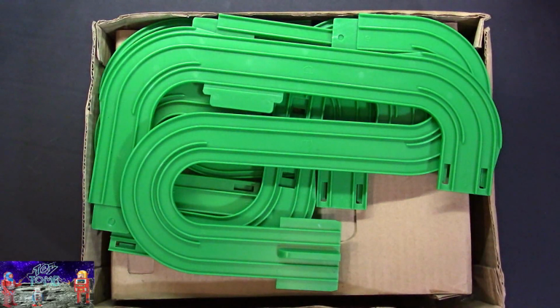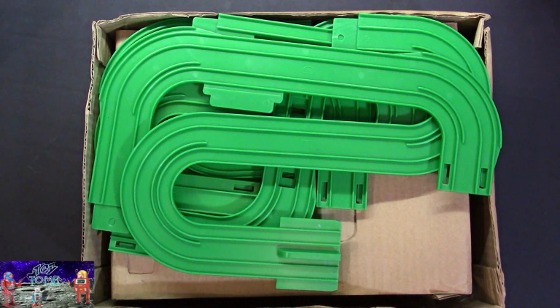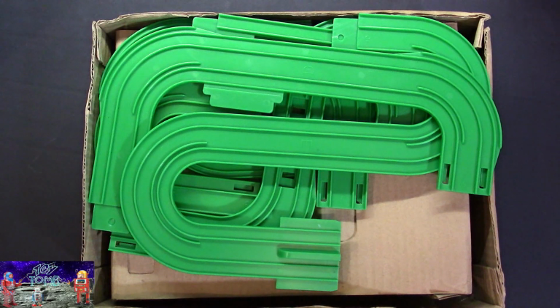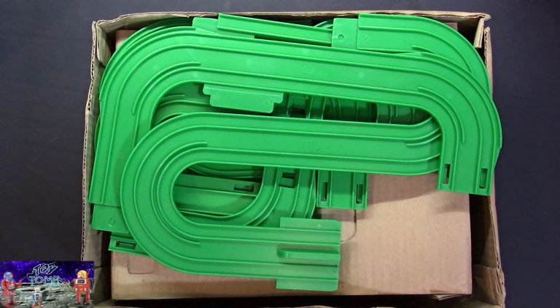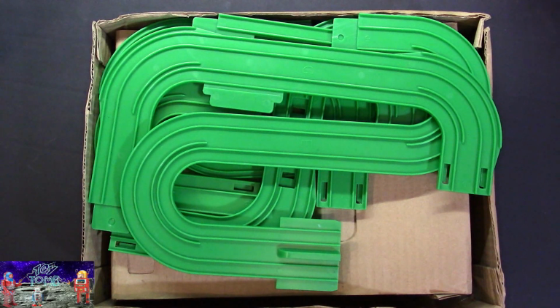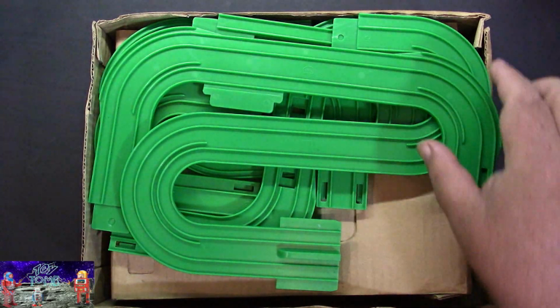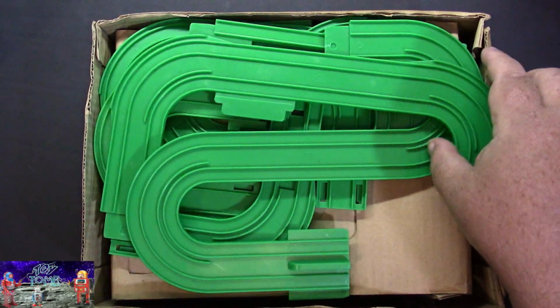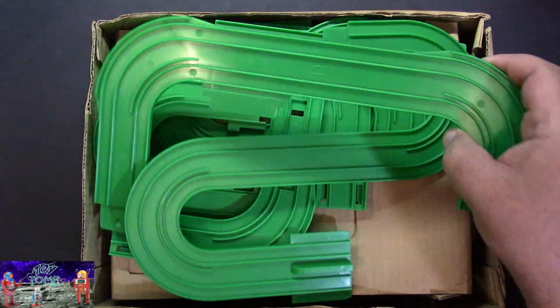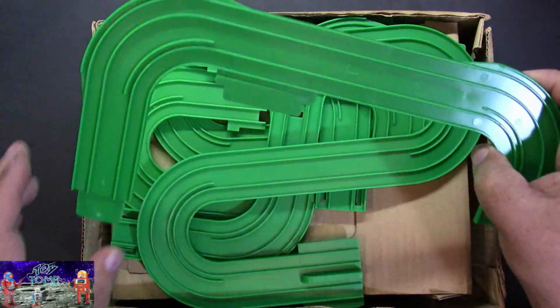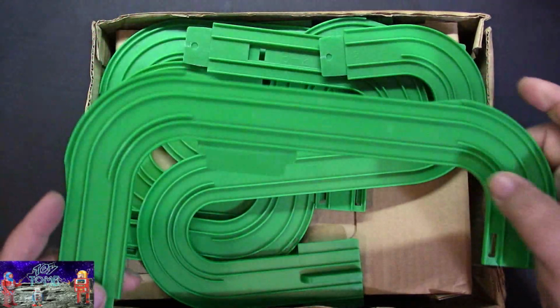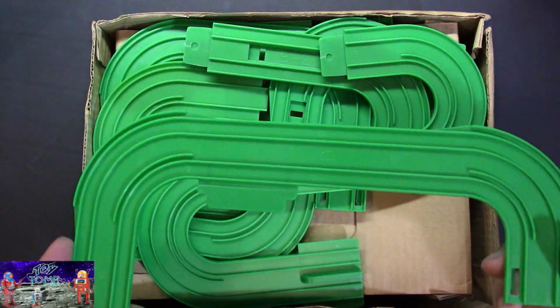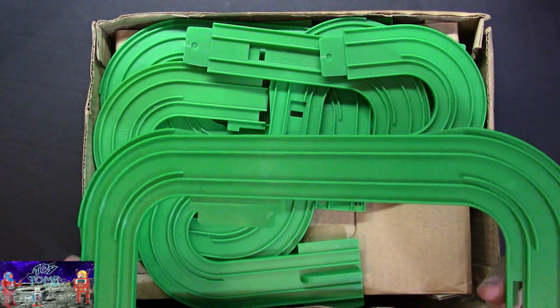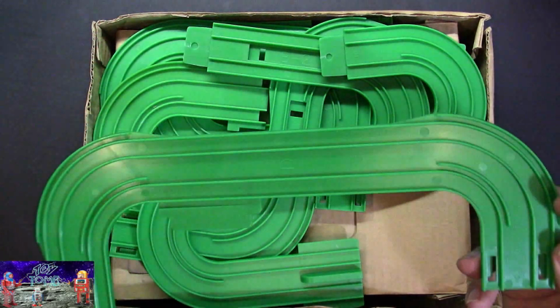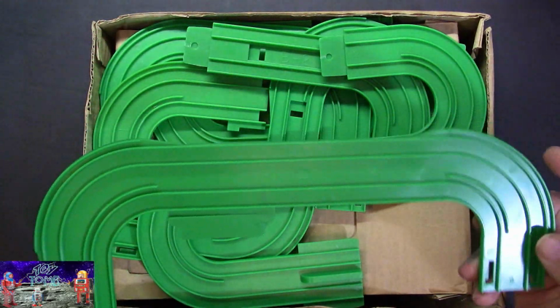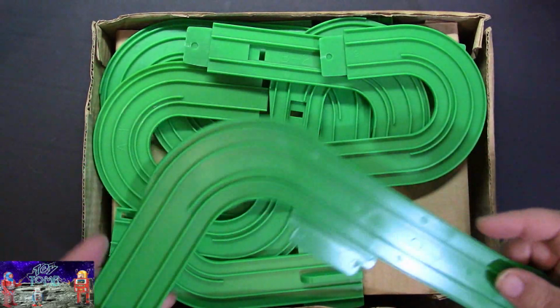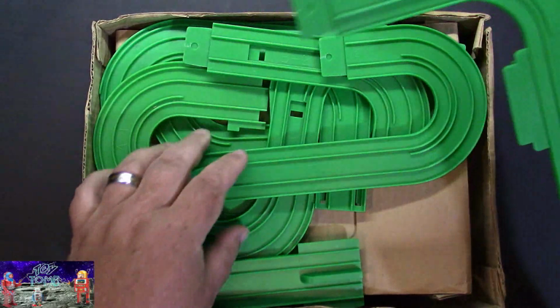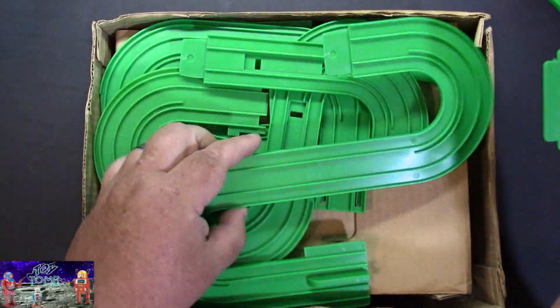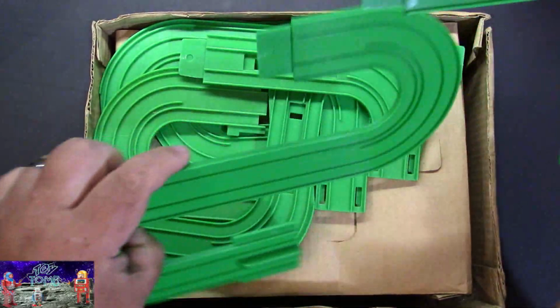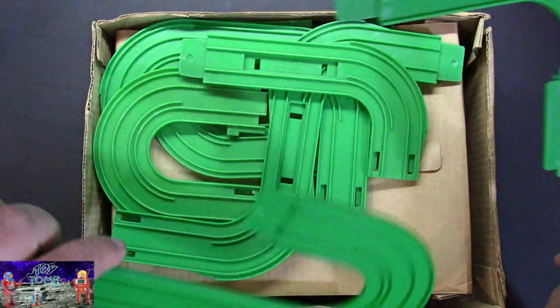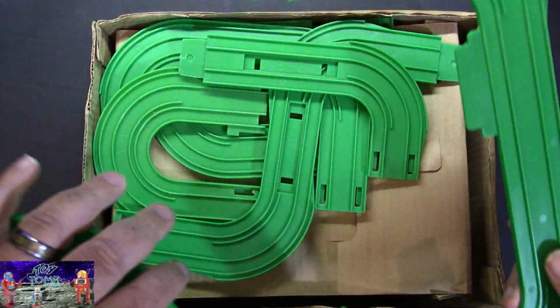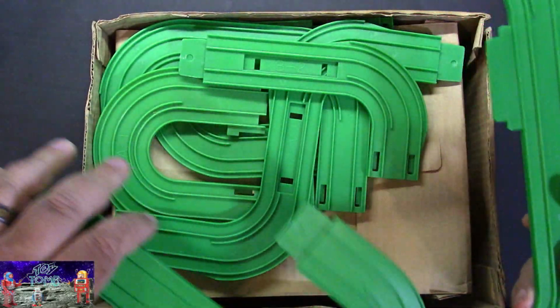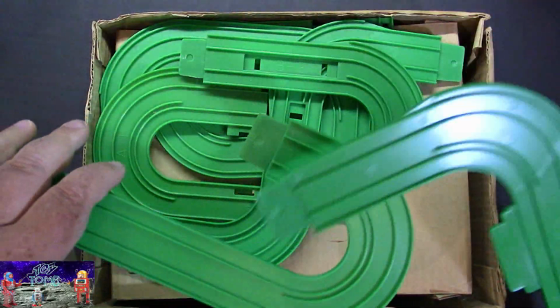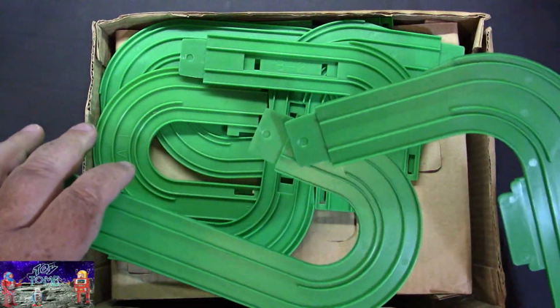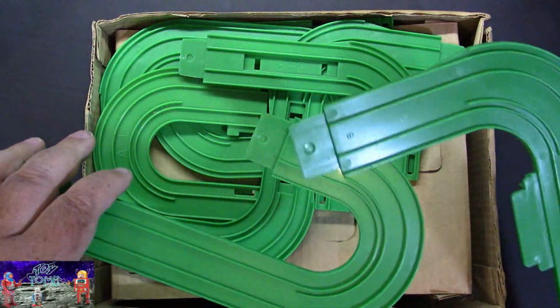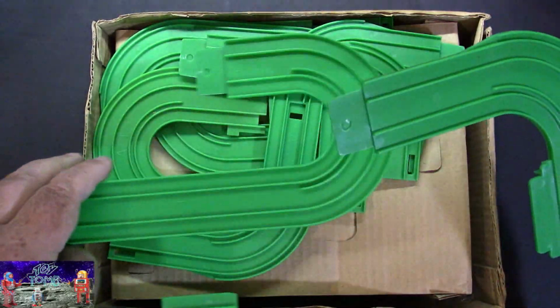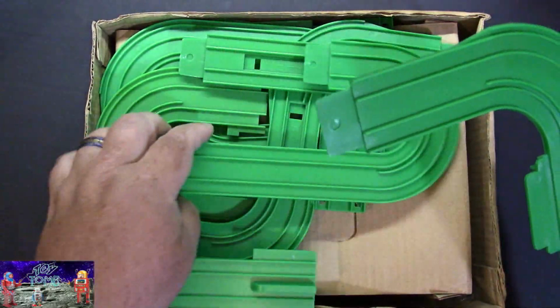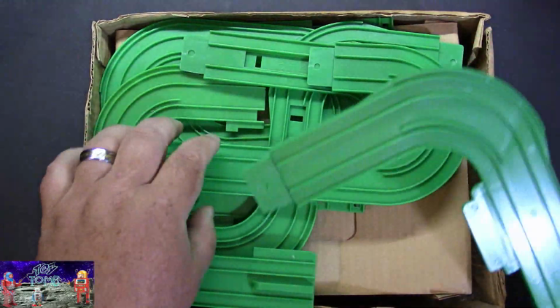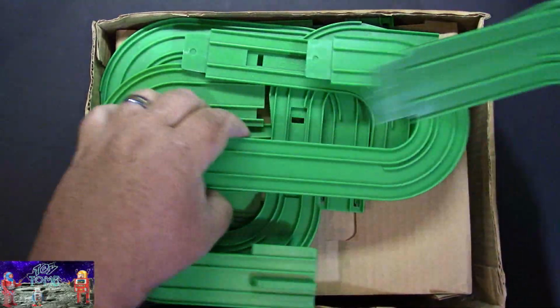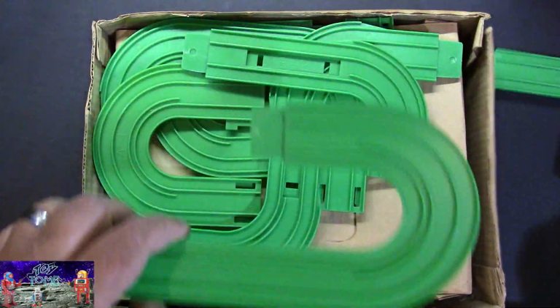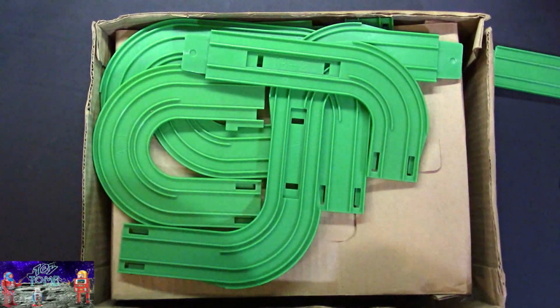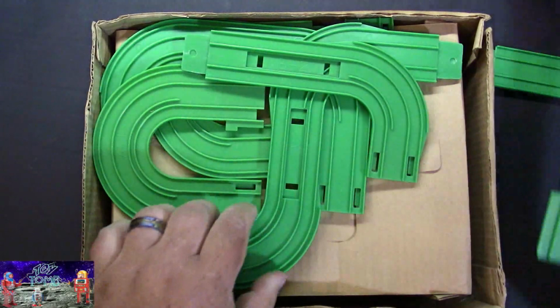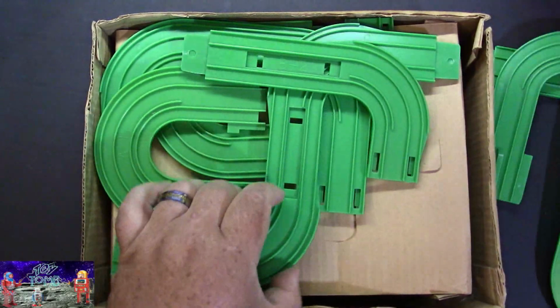Here is the track. Pretty neat how they interlock together — it's kind of like Hot Wheels track almost, with a little tongue right there to connect the pieces.